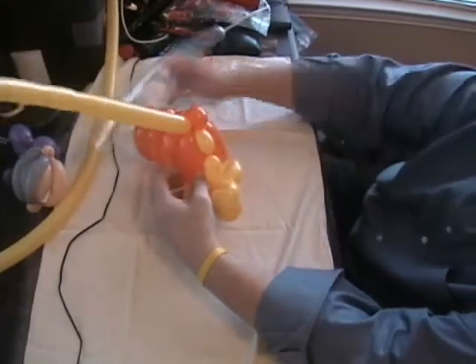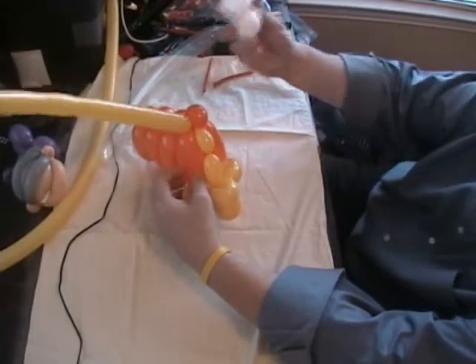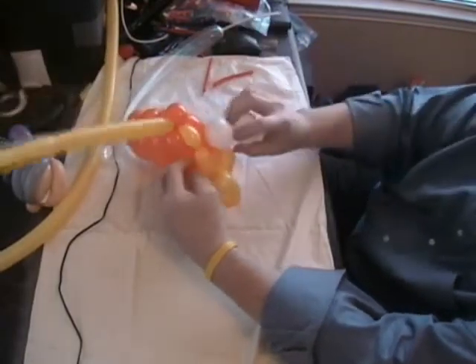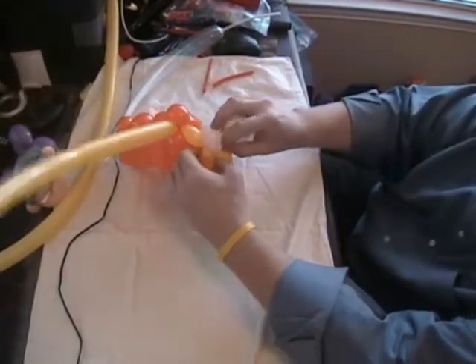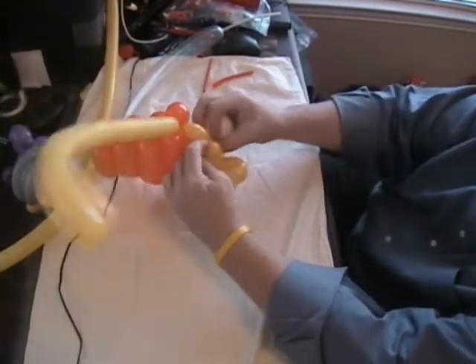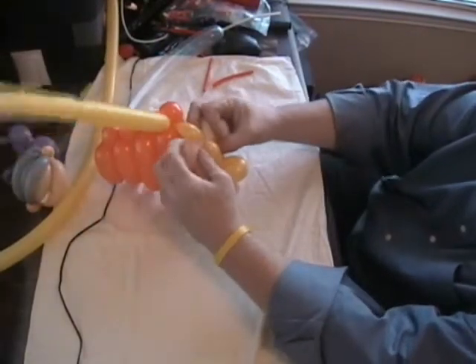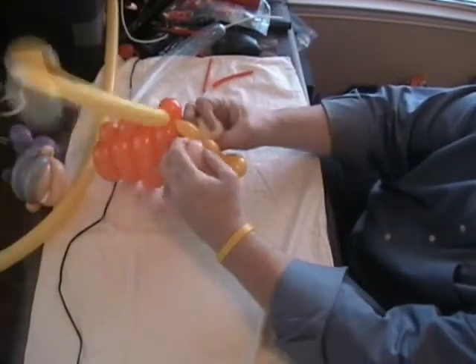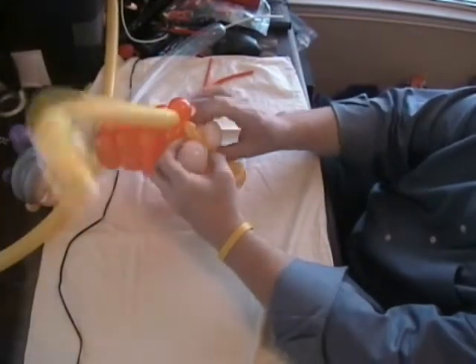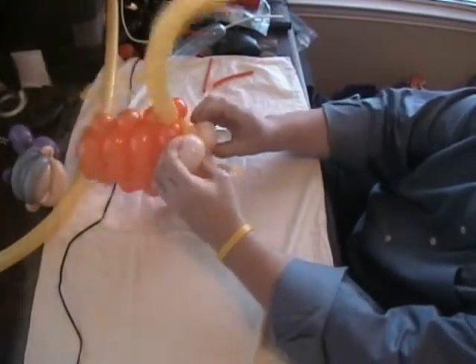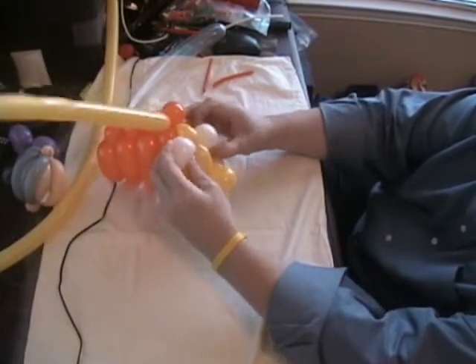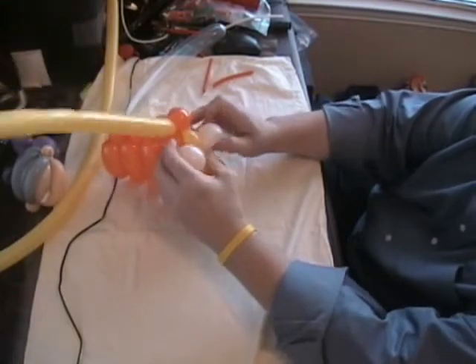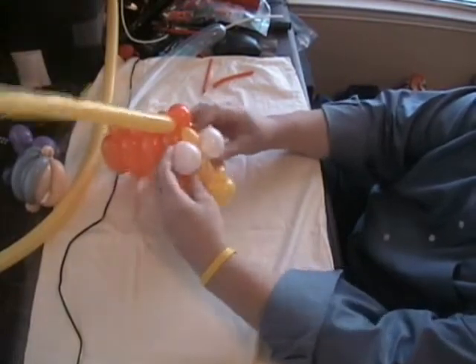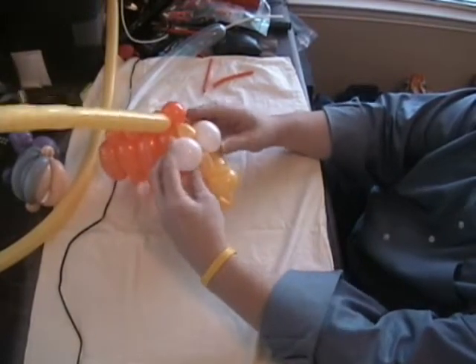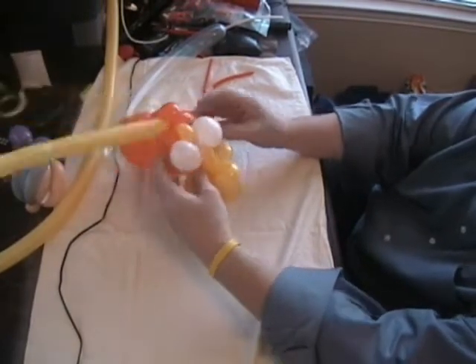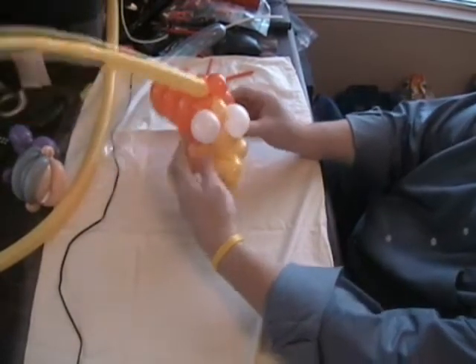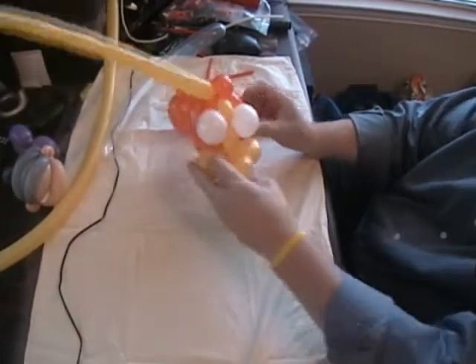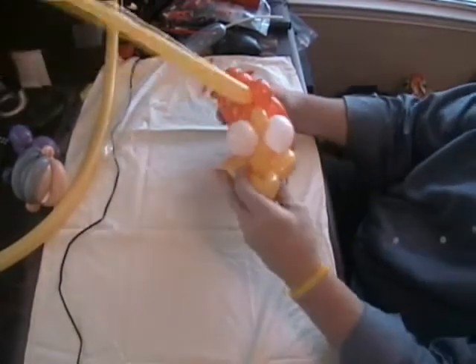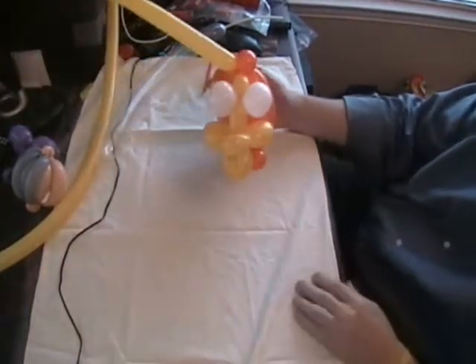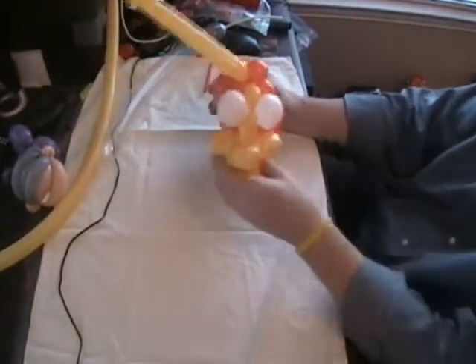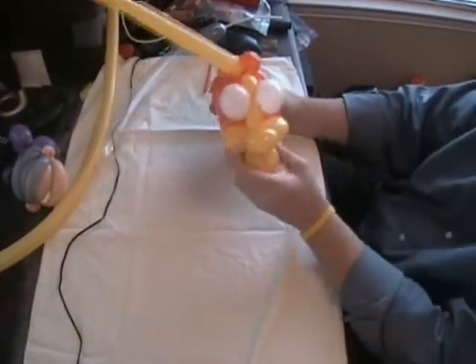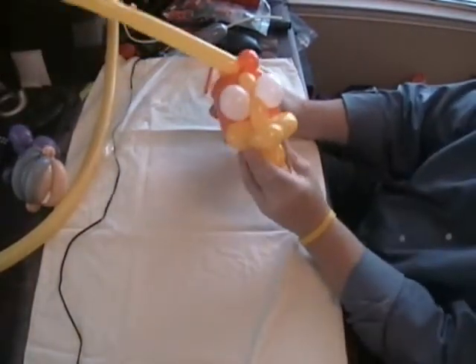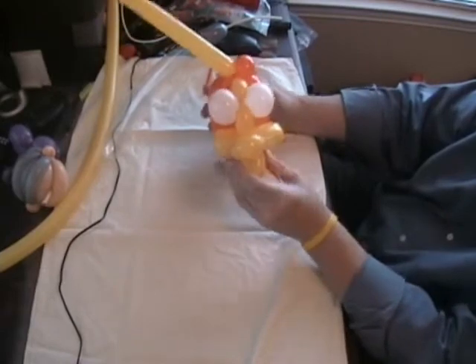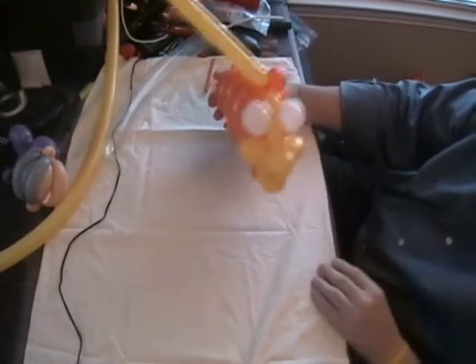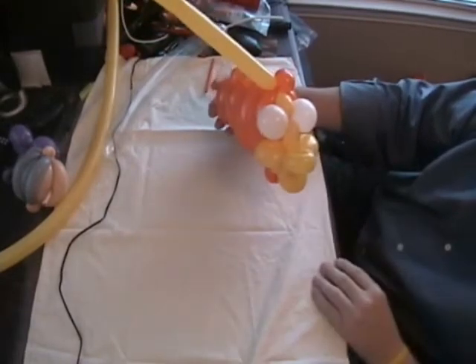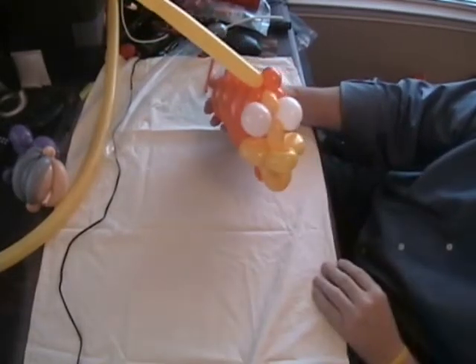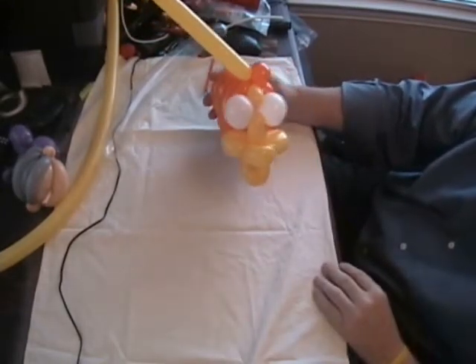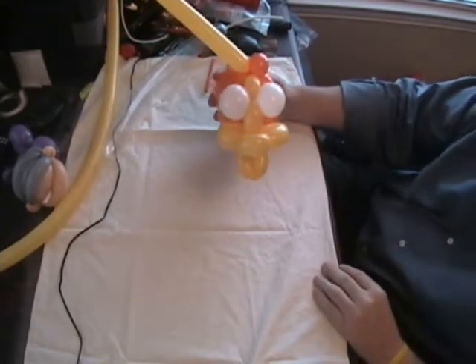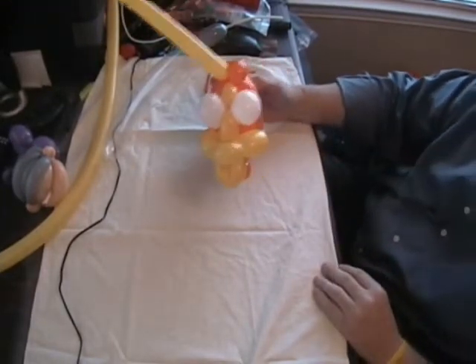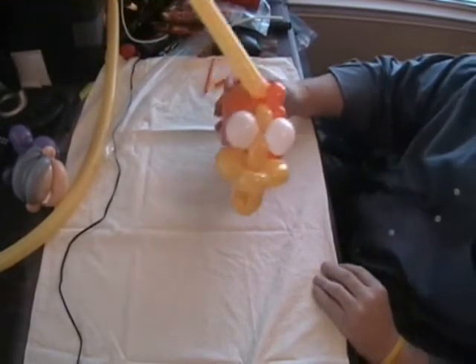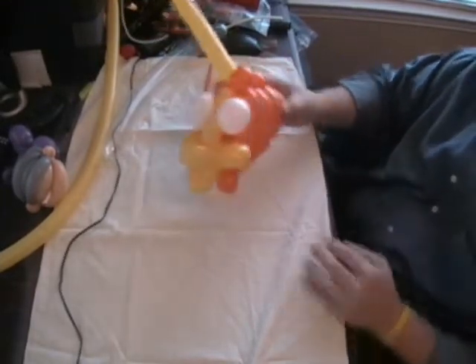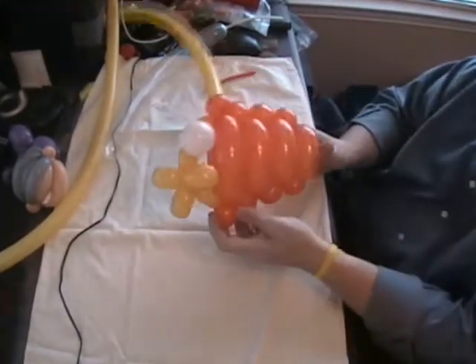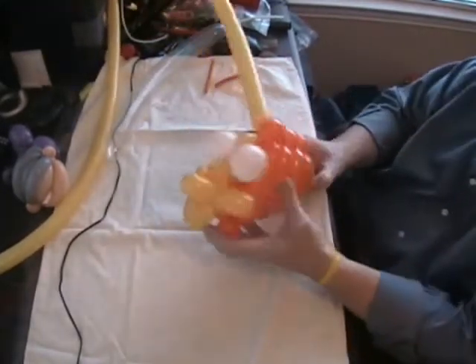Now we can take the eyes, push them through right here and just let them sit right there in between that little pinch that we made in there. So there's our eyes and our fish.